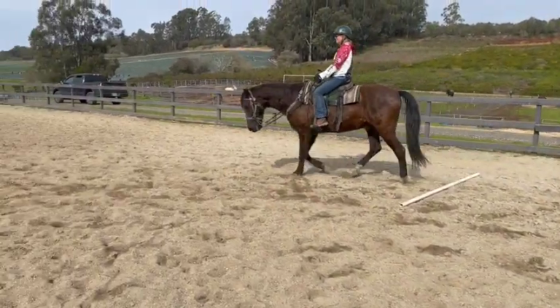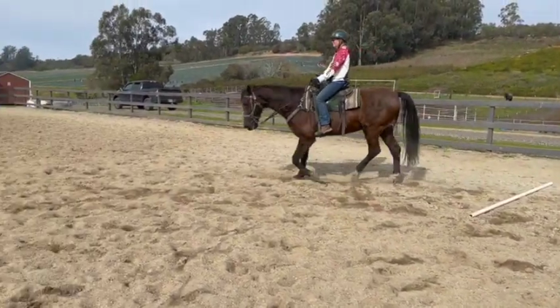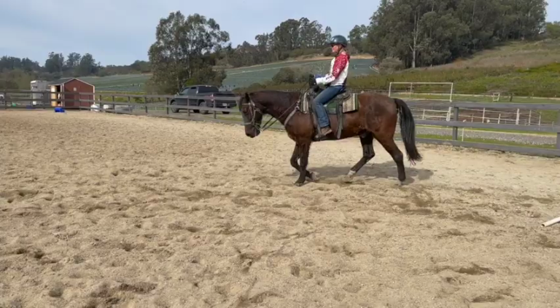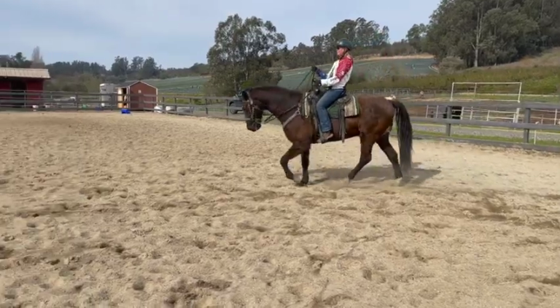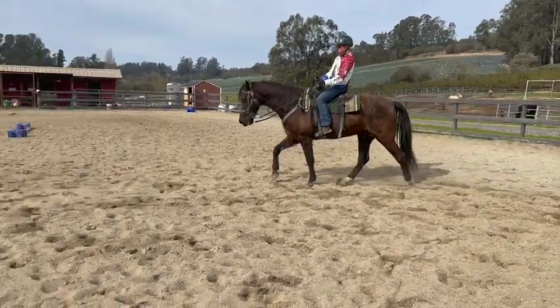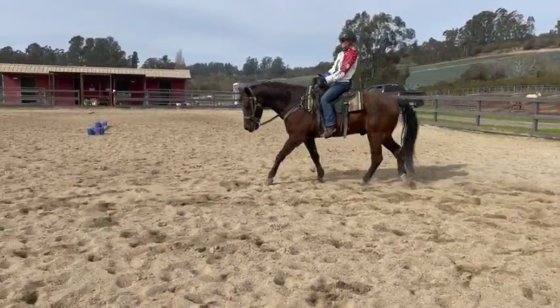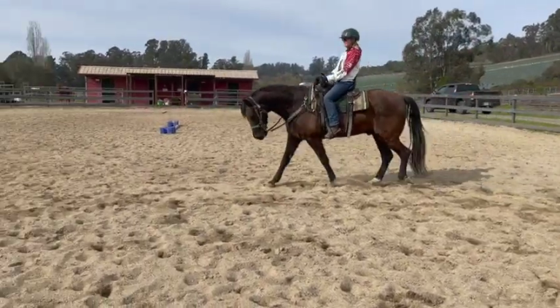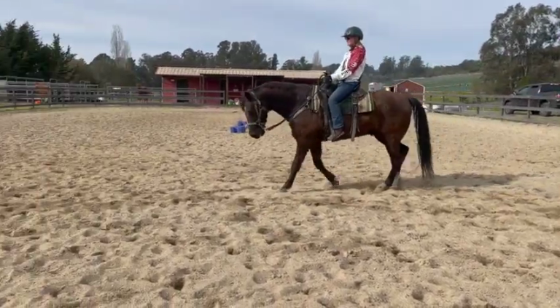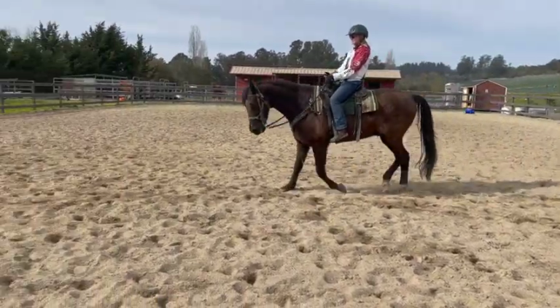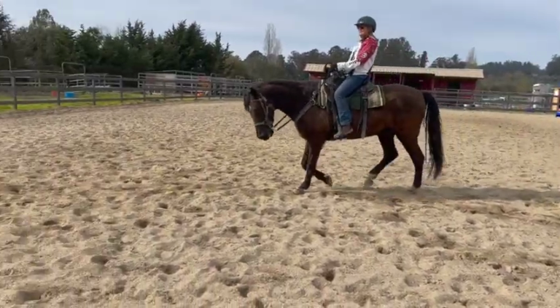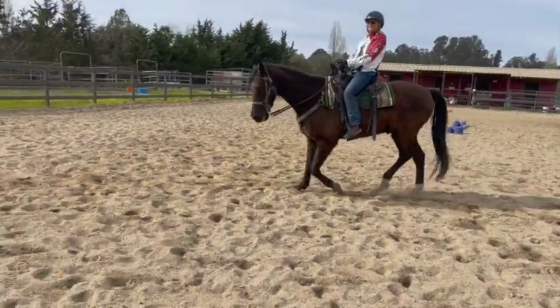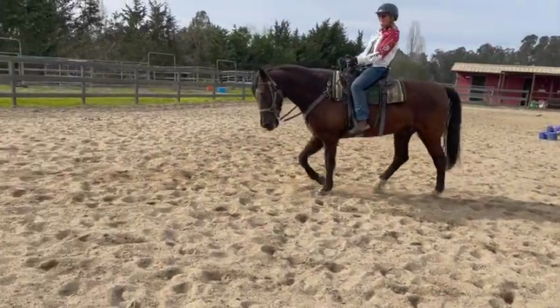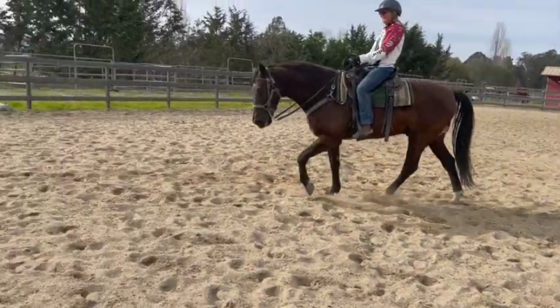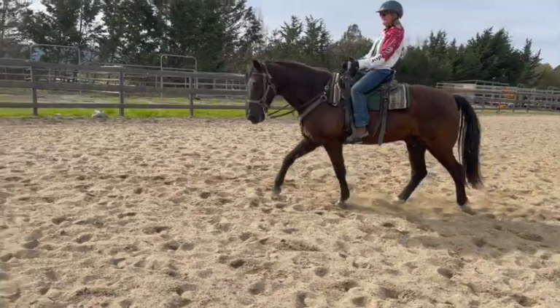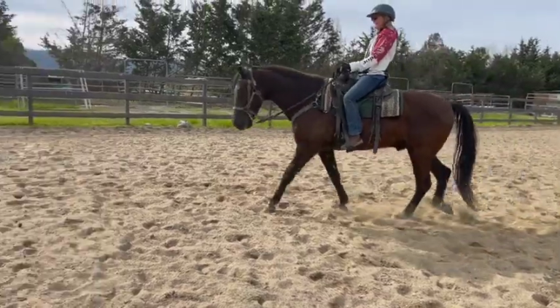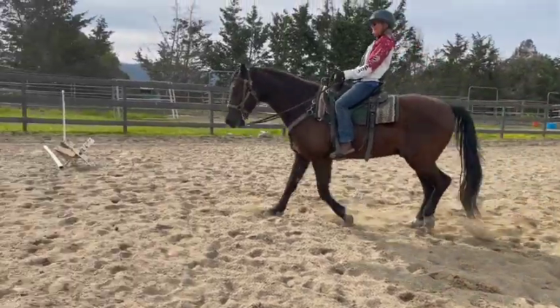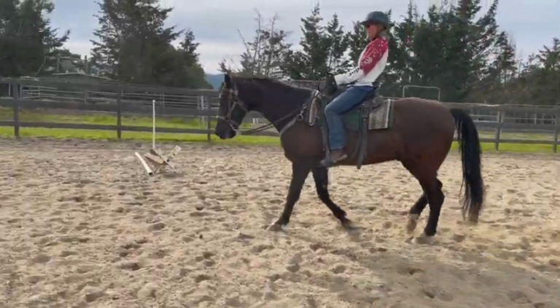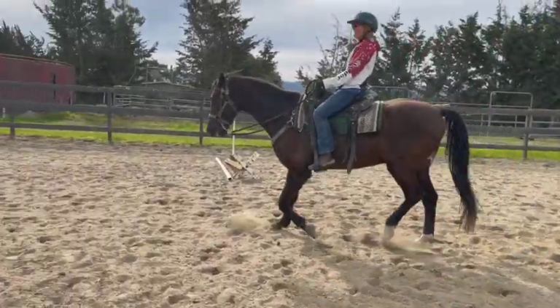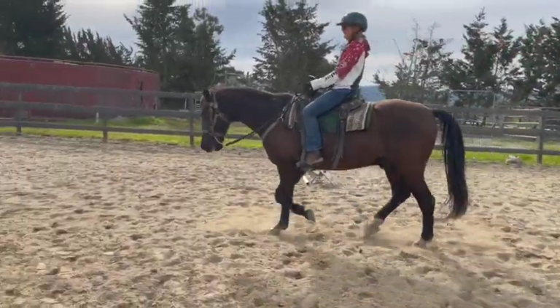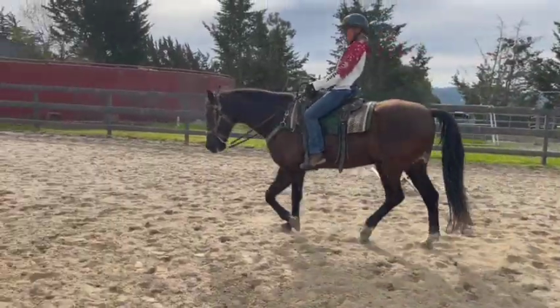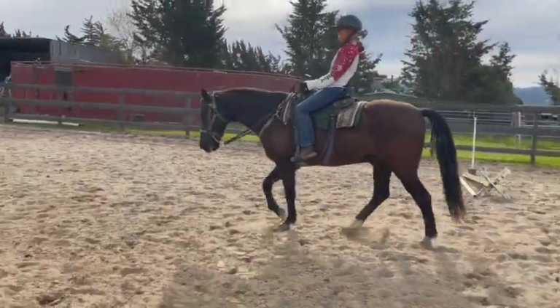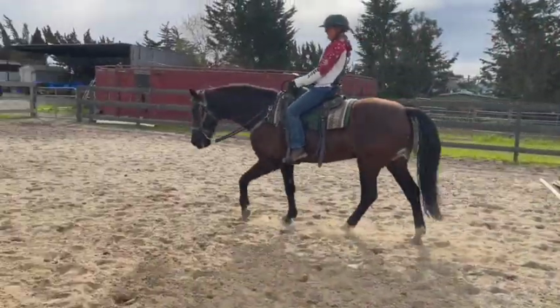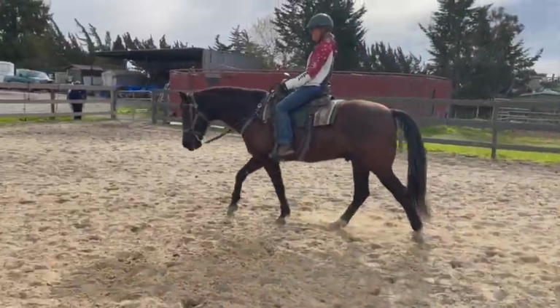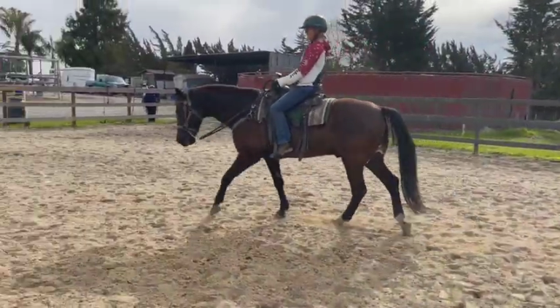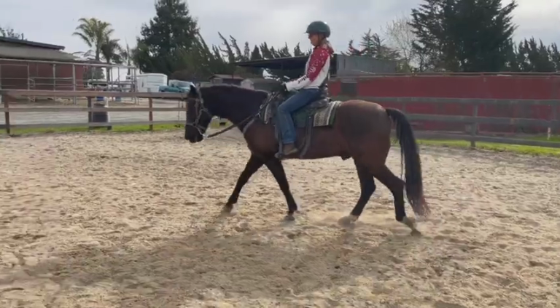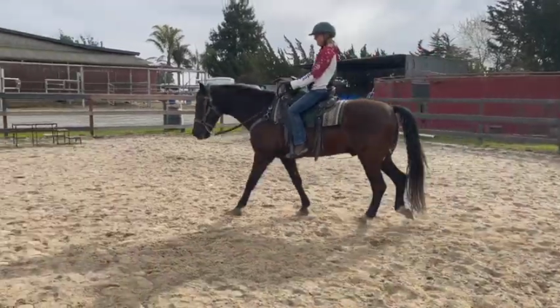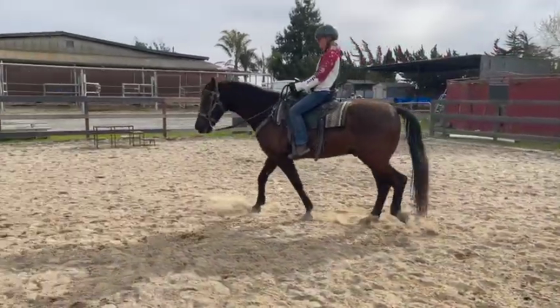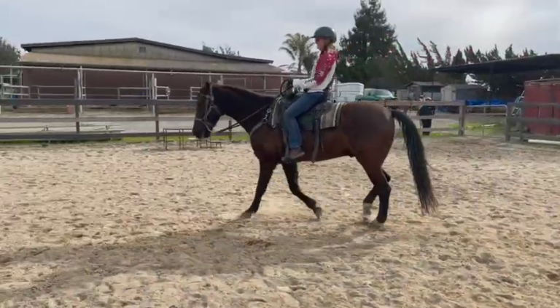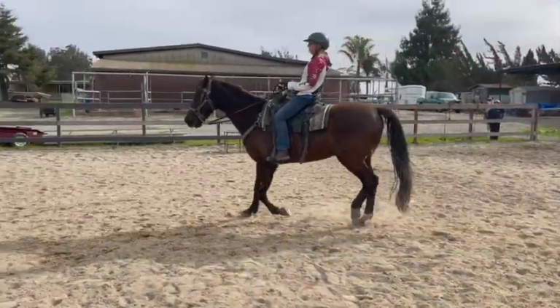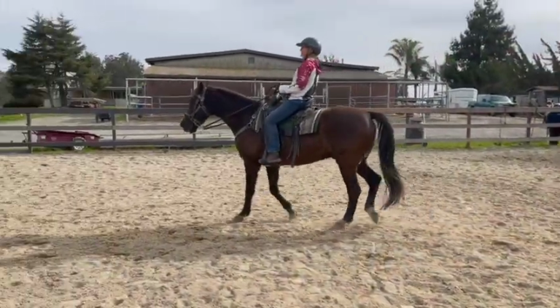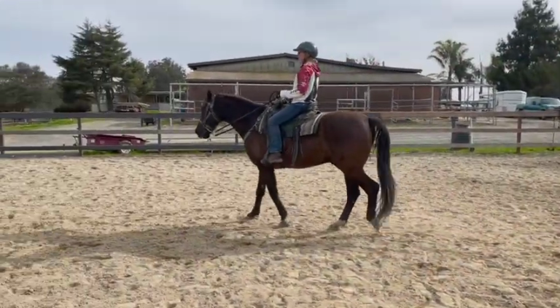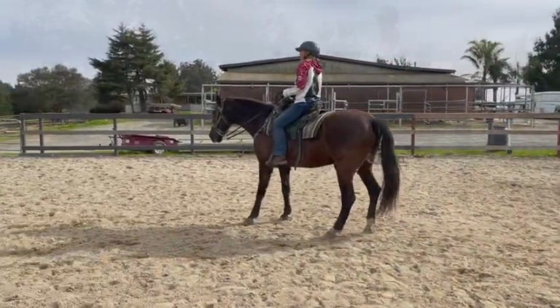His head's too low. You have the opposite of most people's problems. That's better — he's shaking his head, see his ears flopping. That's a good sign because he's relaxing more into the gait. So now stop him again, give him another break because he did the right thing.